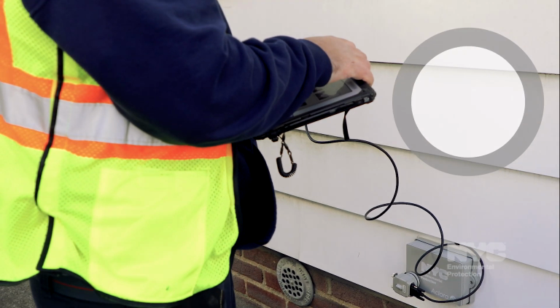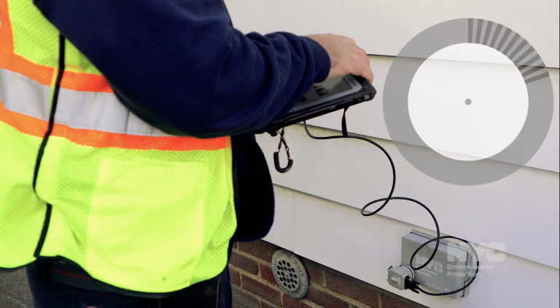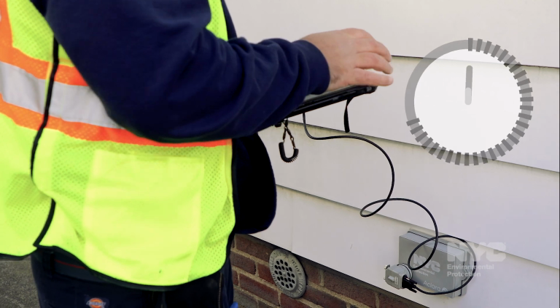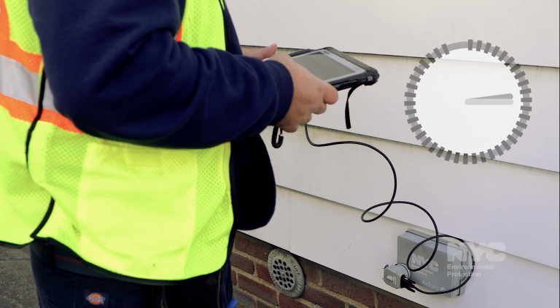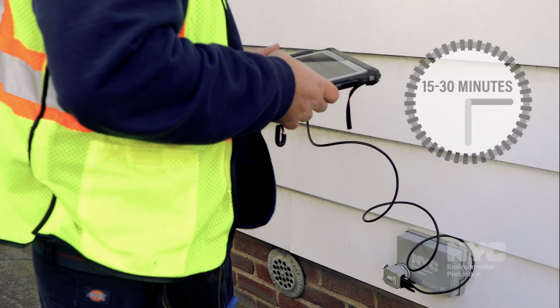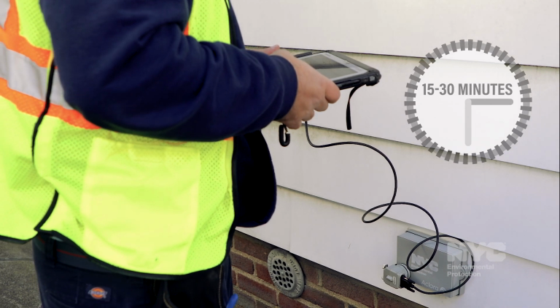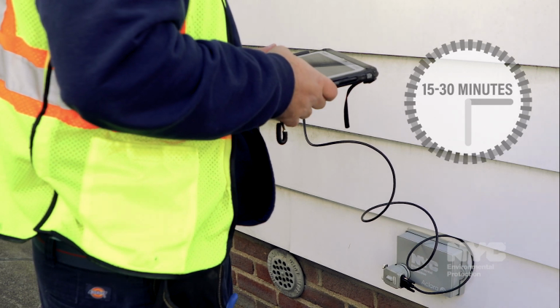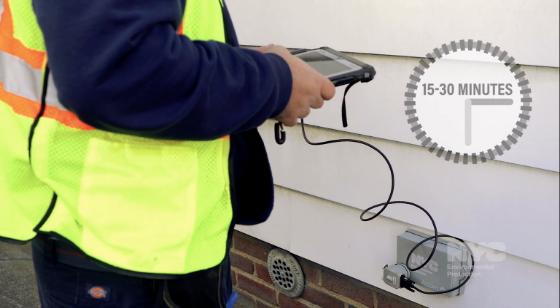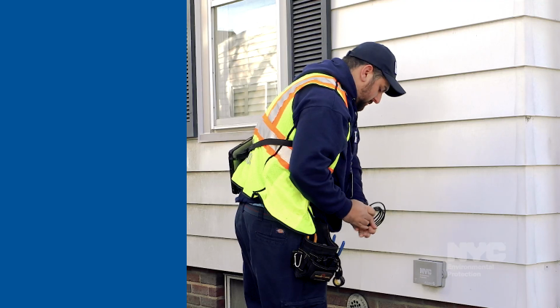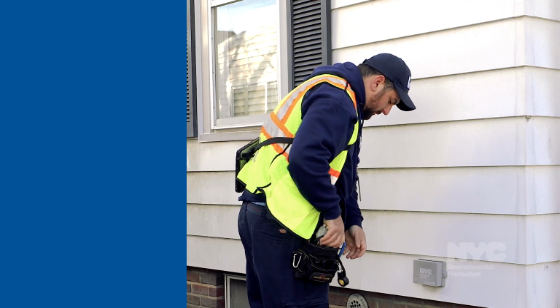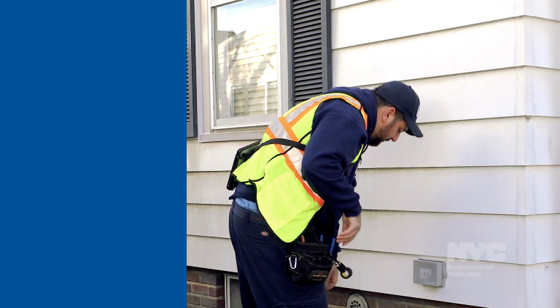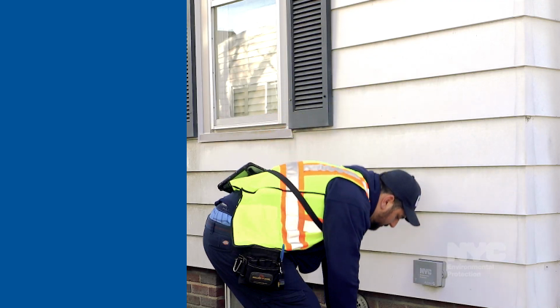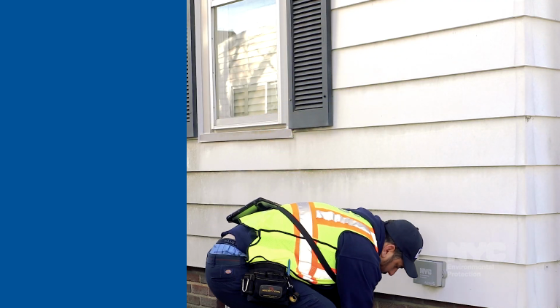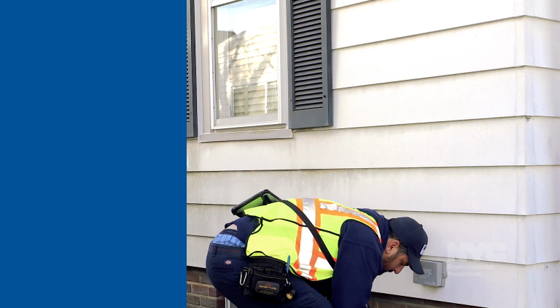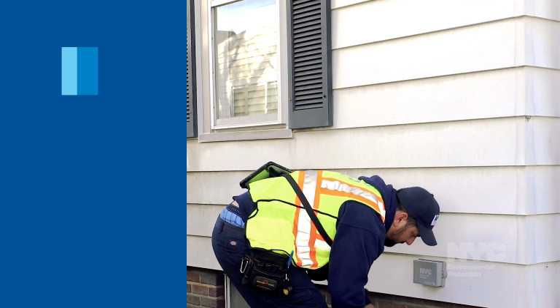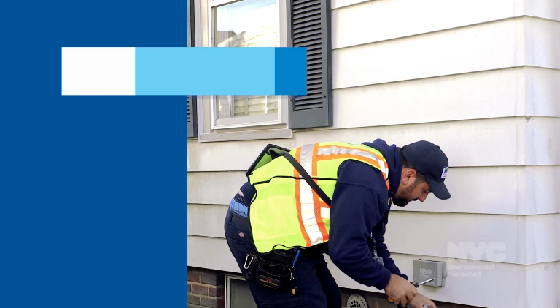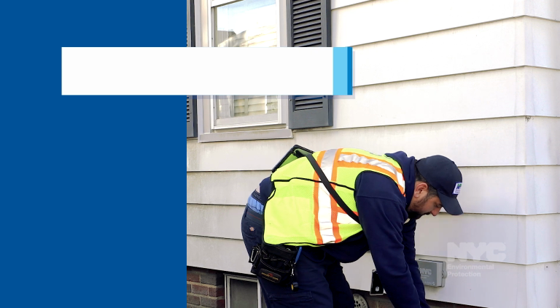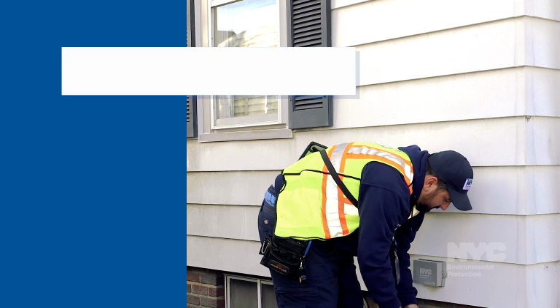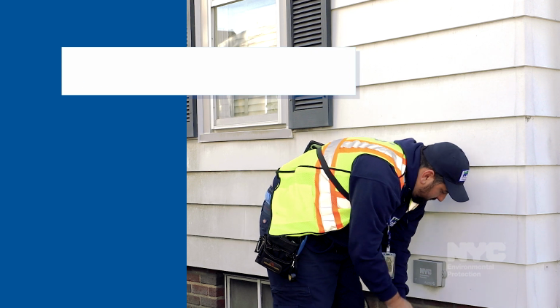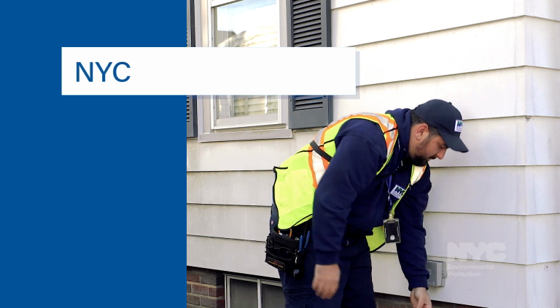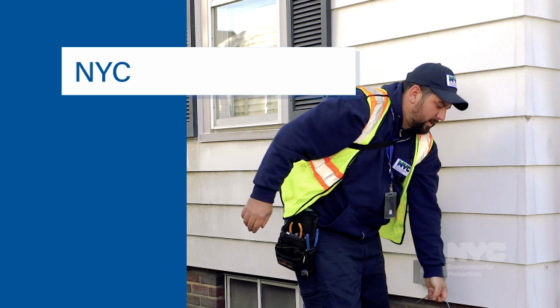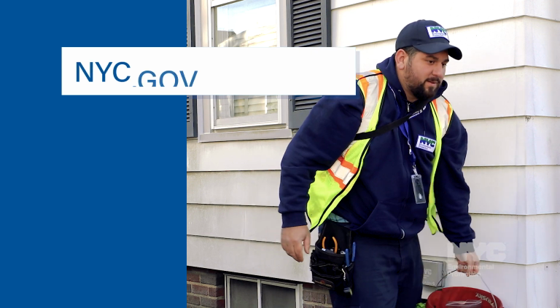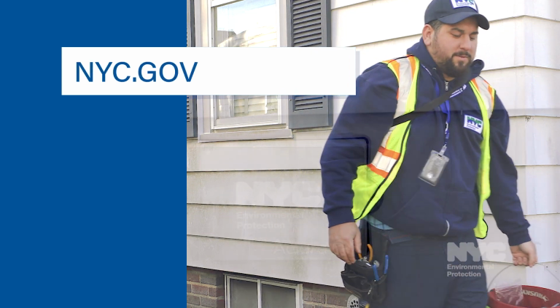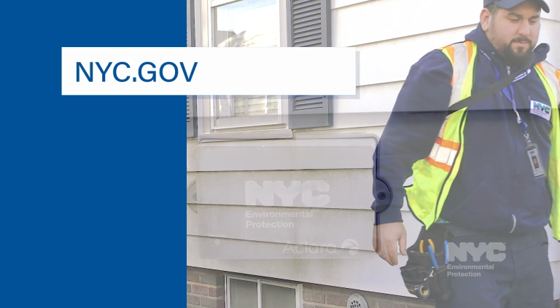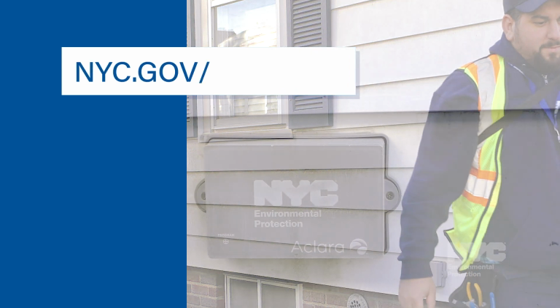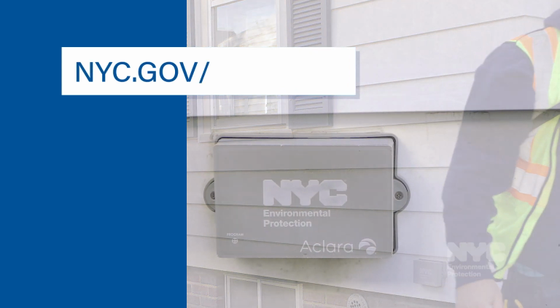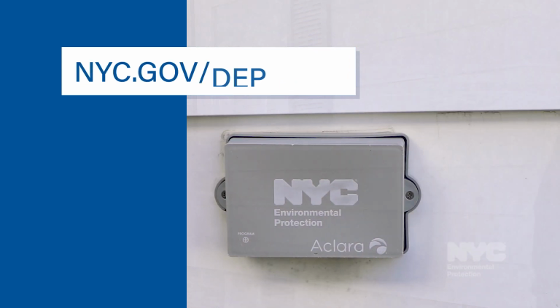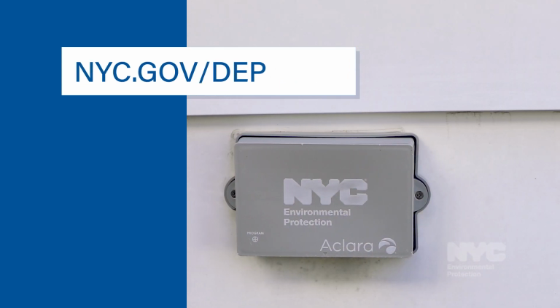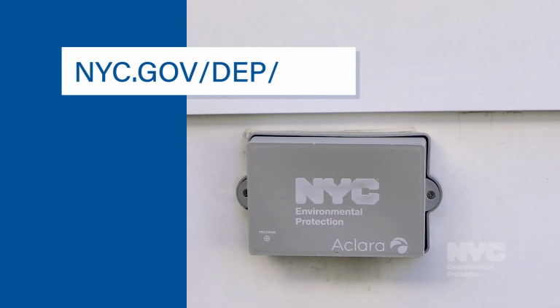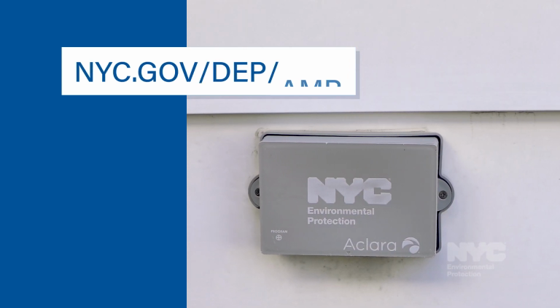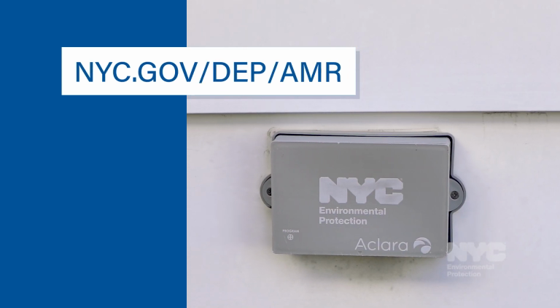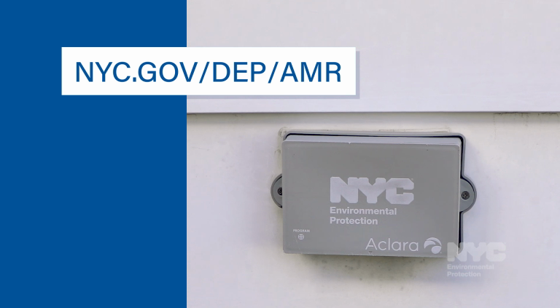Upgrades take 15 to 30 minutes to complete. Learn more about the automated meter reading upgrade program at nyc.gov/DEP/AMR.